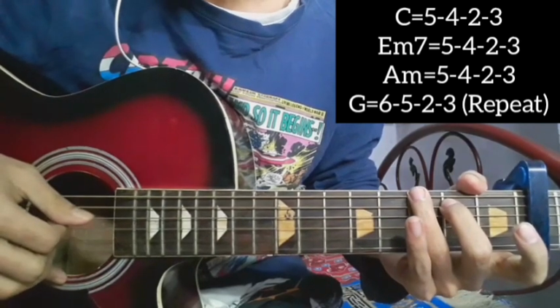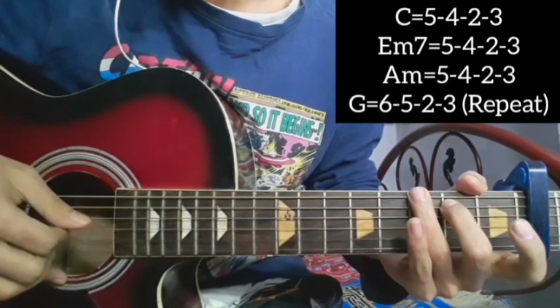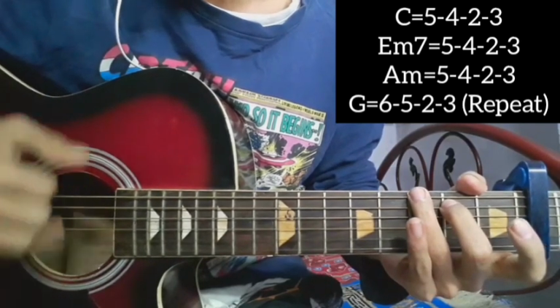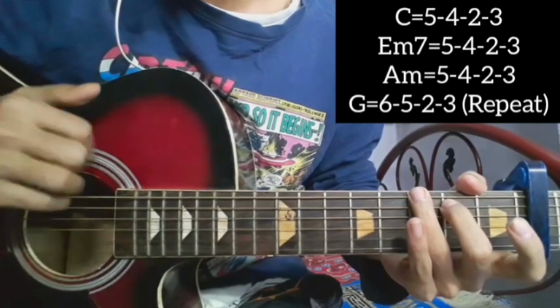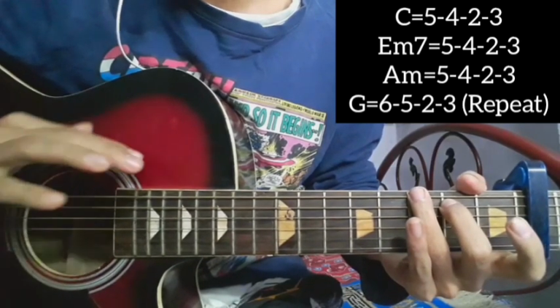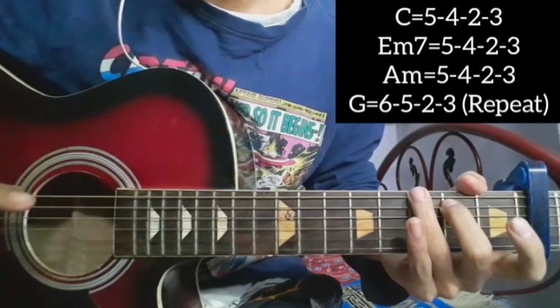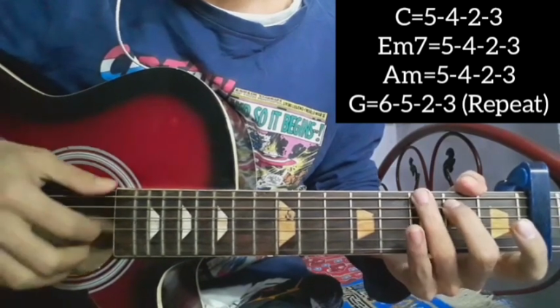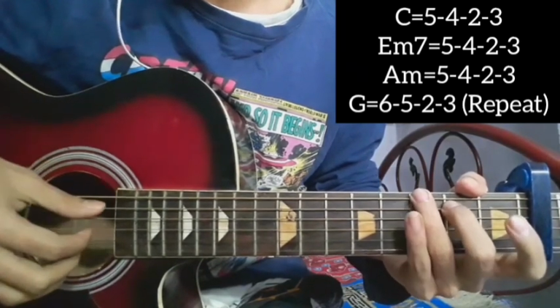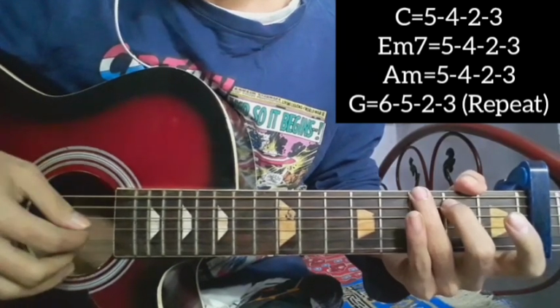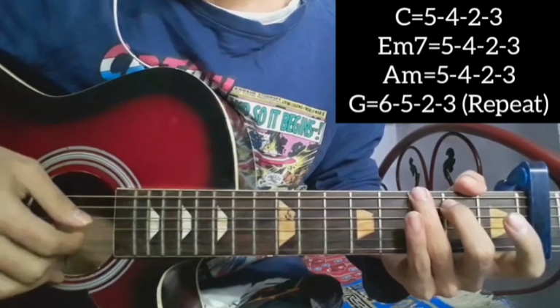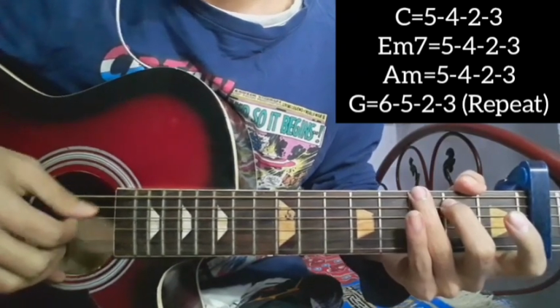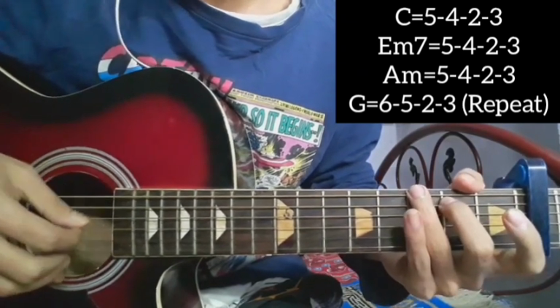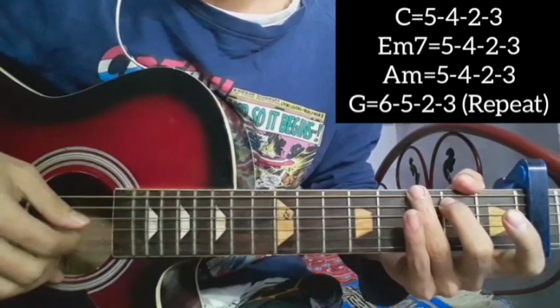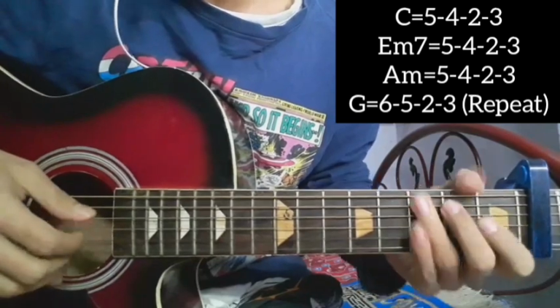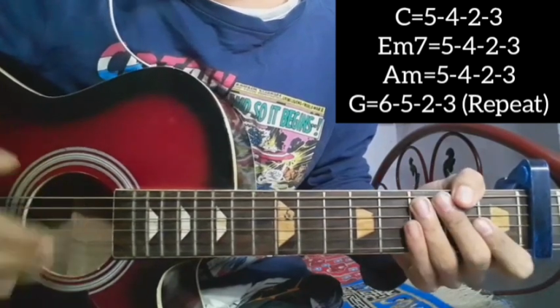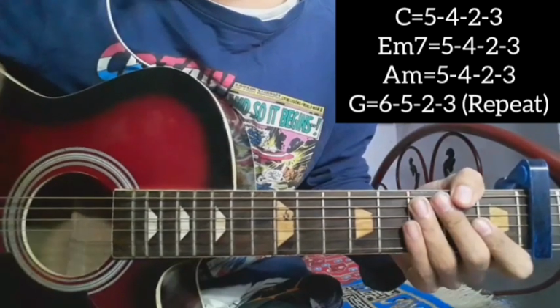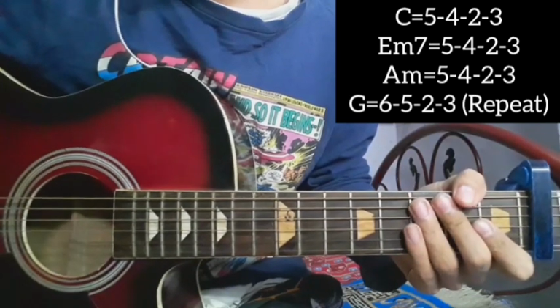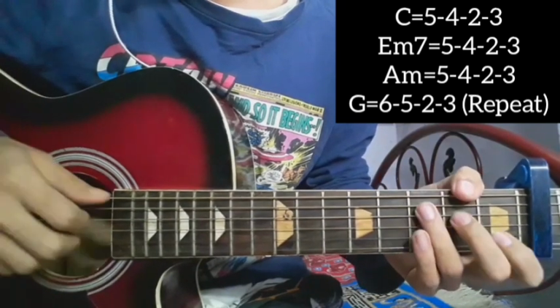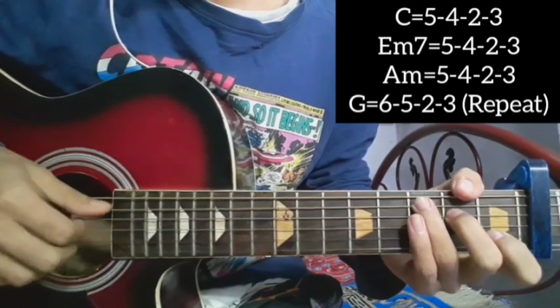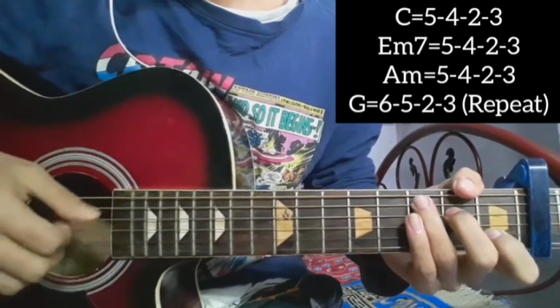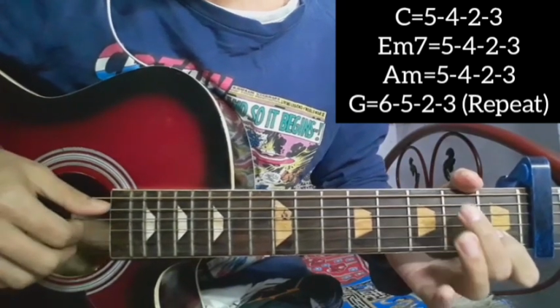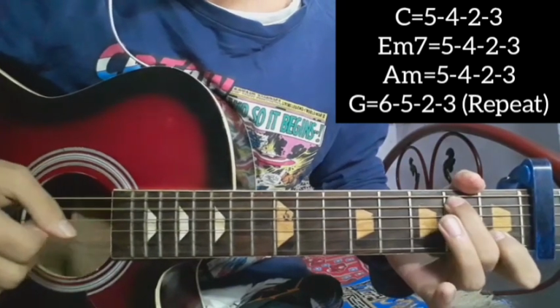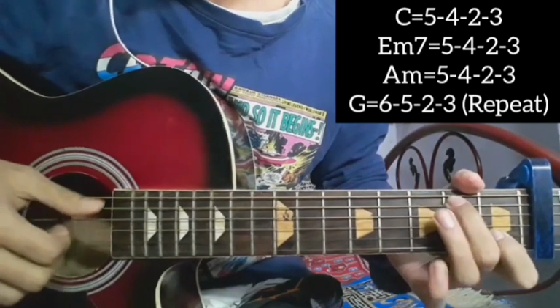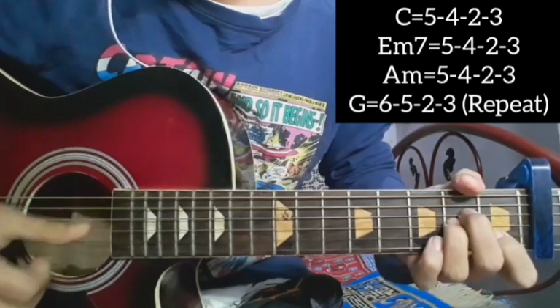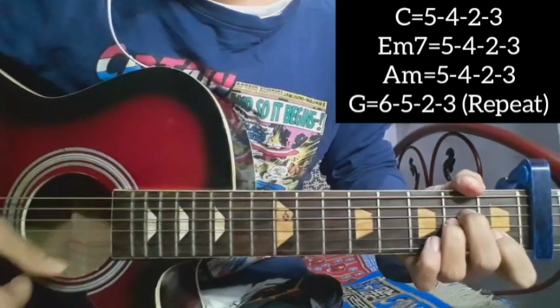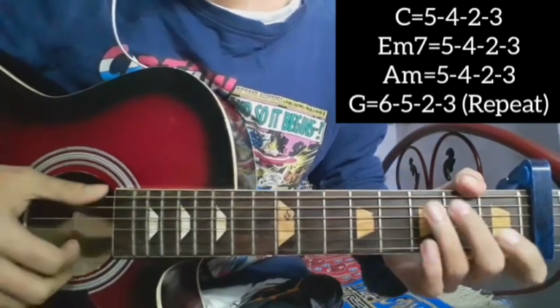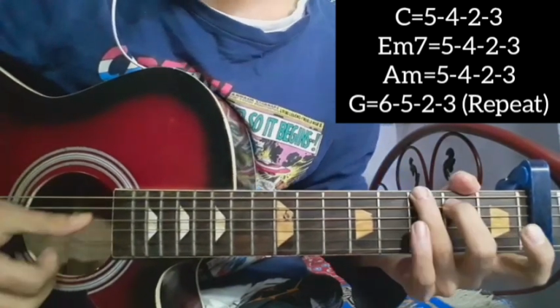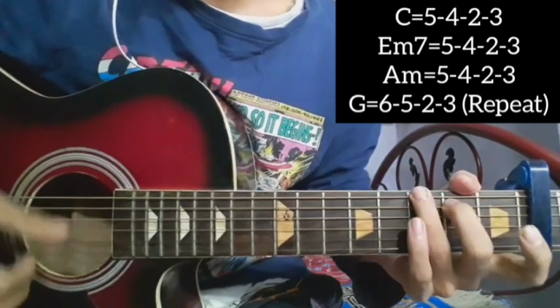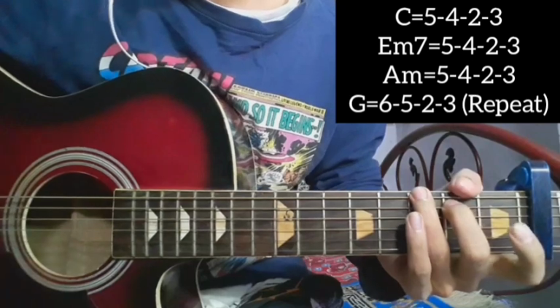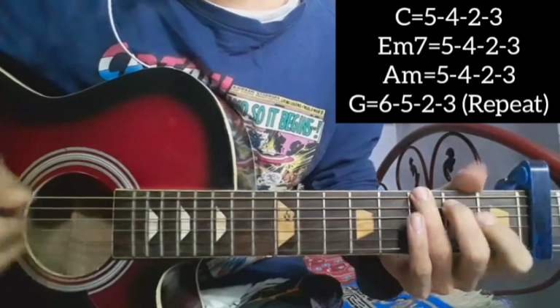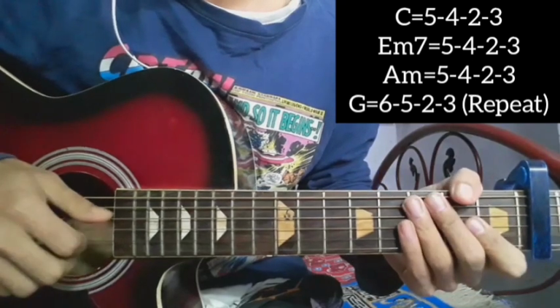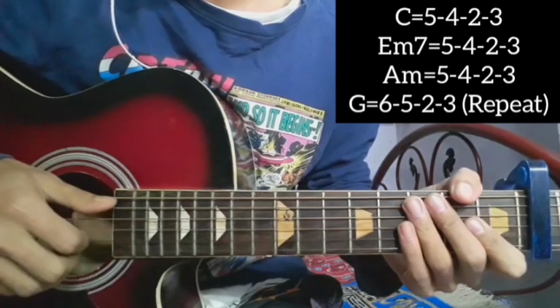For the last time G major, the pattern is six, five, two, three — six, five, two, three. Then all along: C, E minor seven, E minor, and so on.